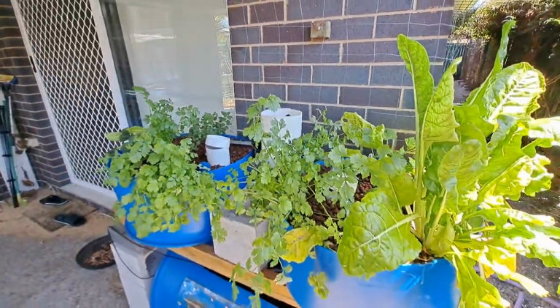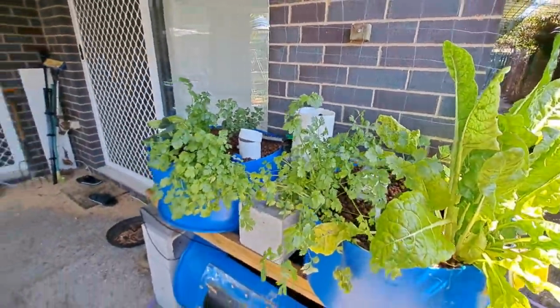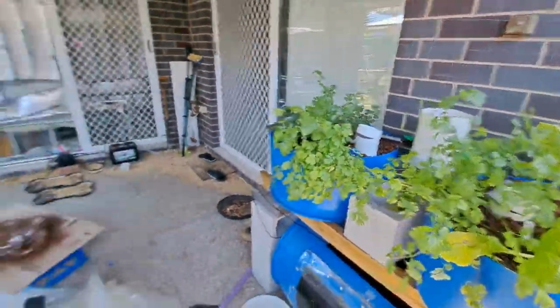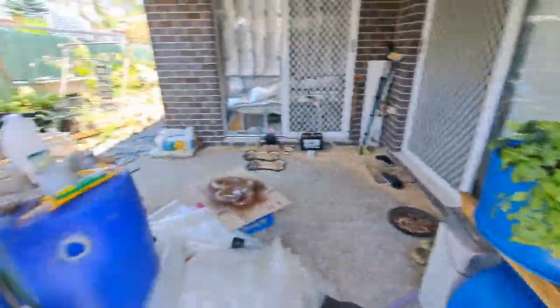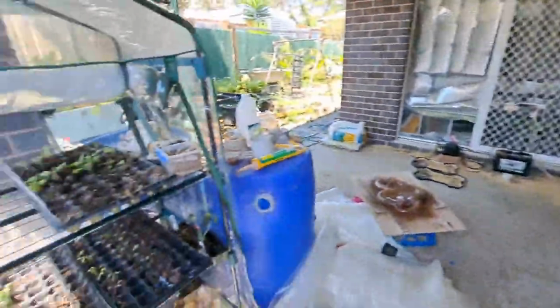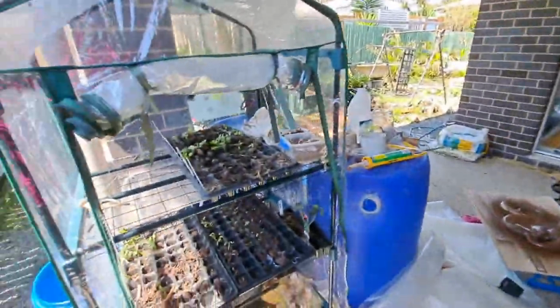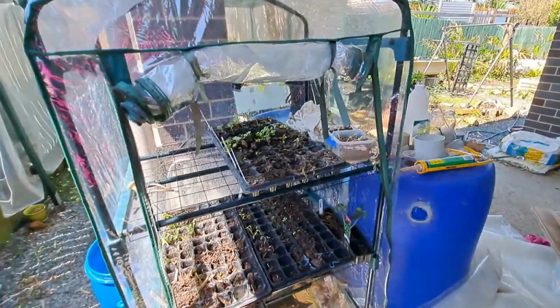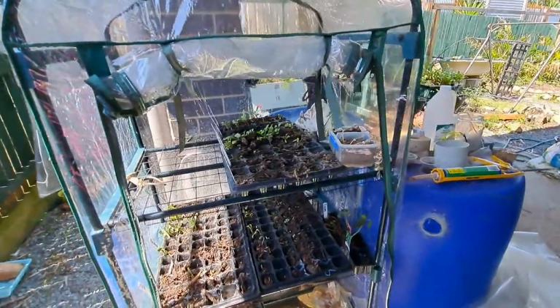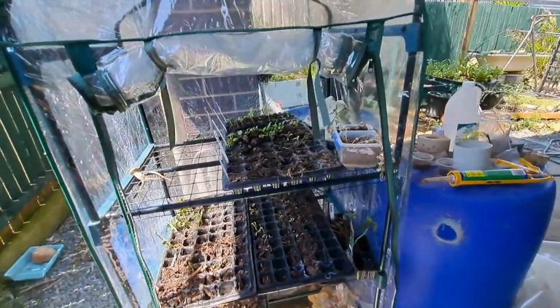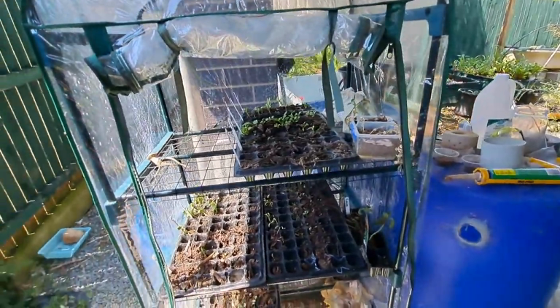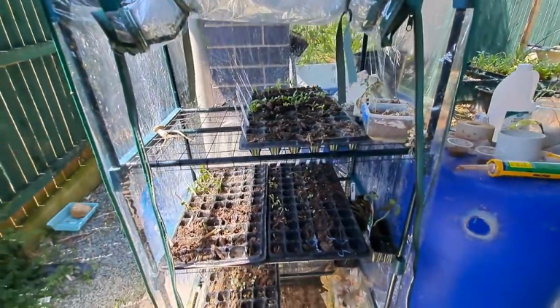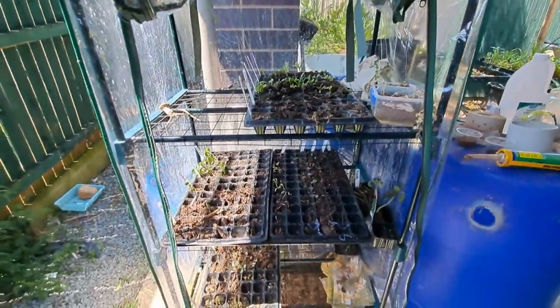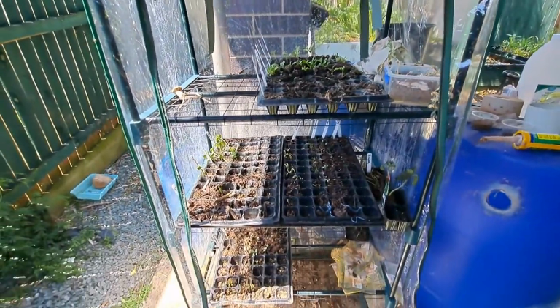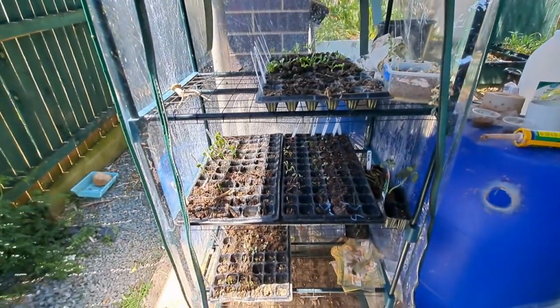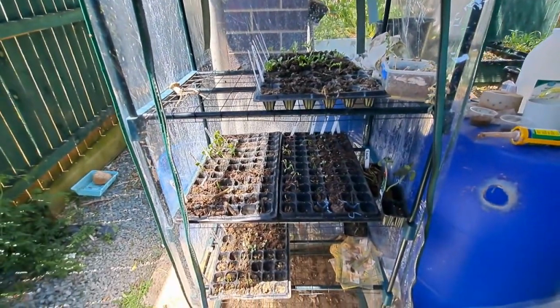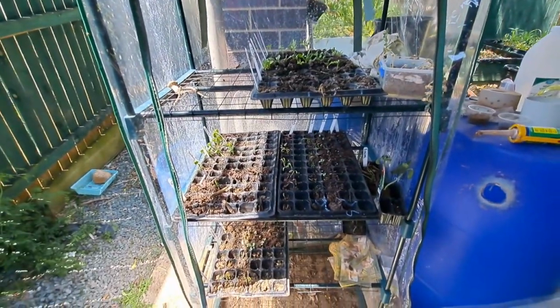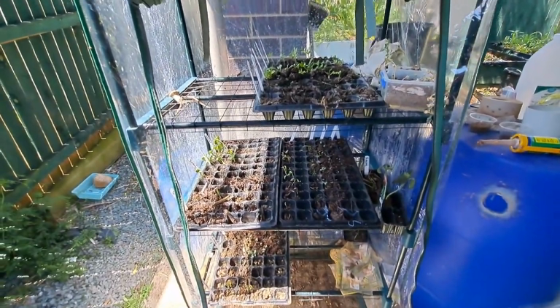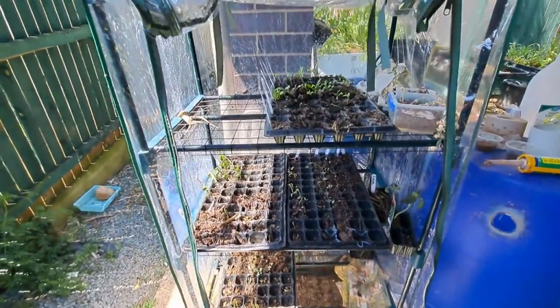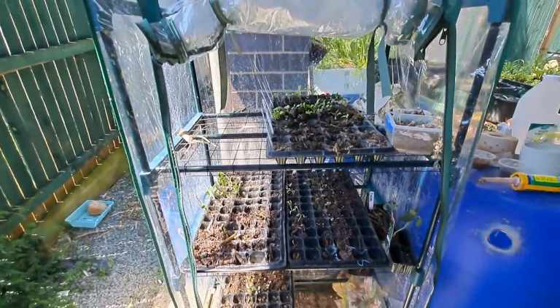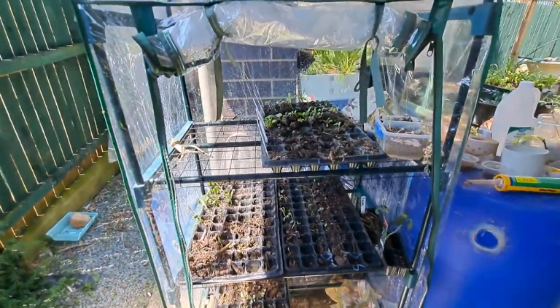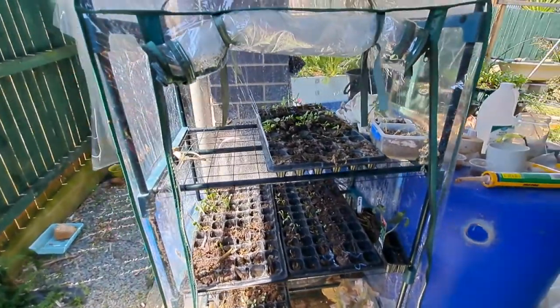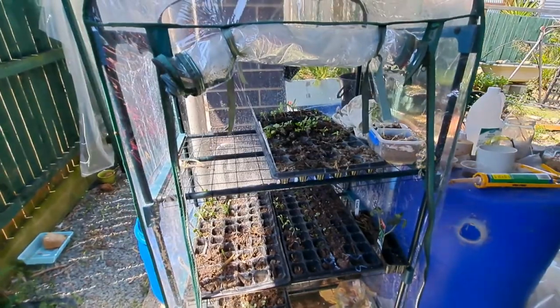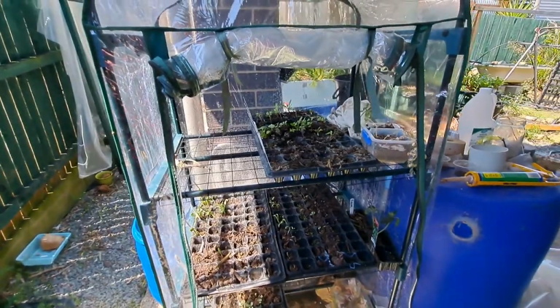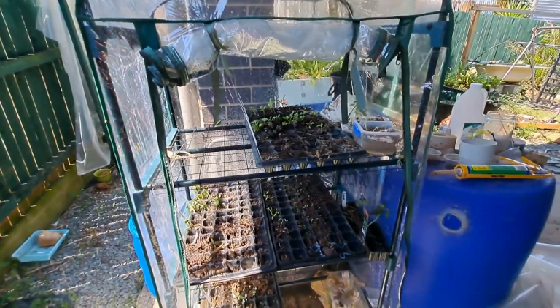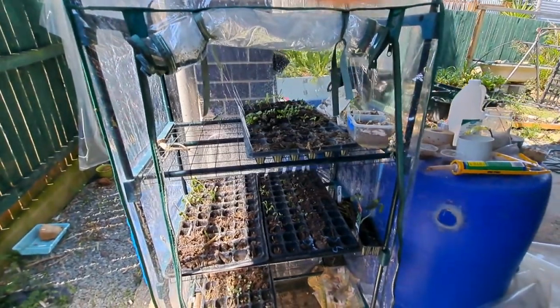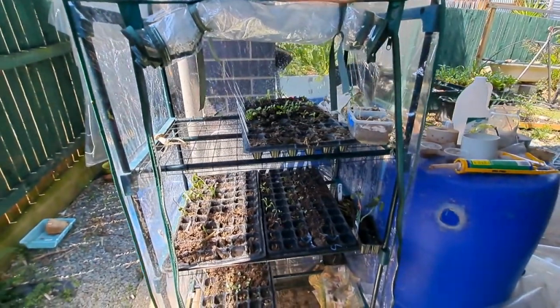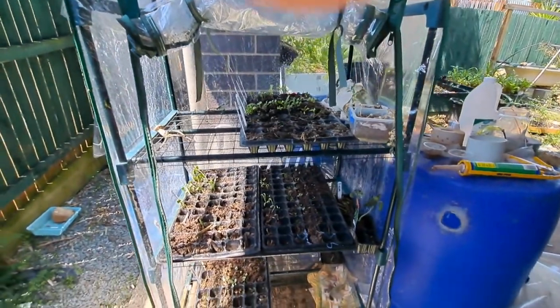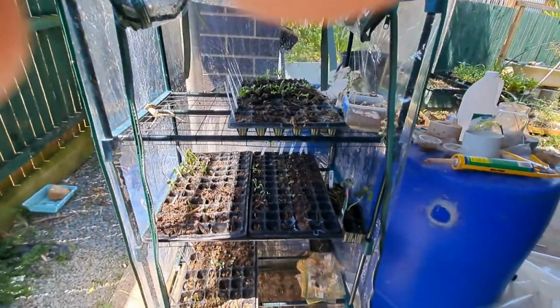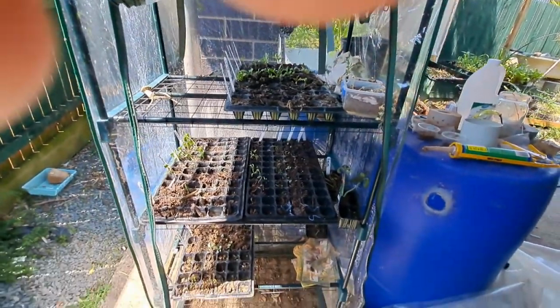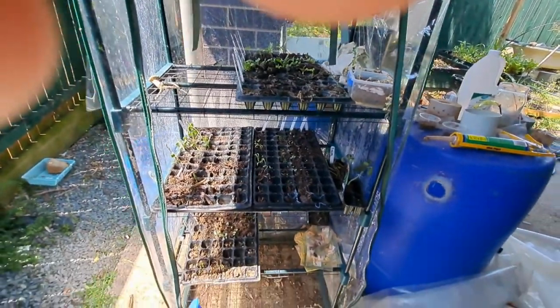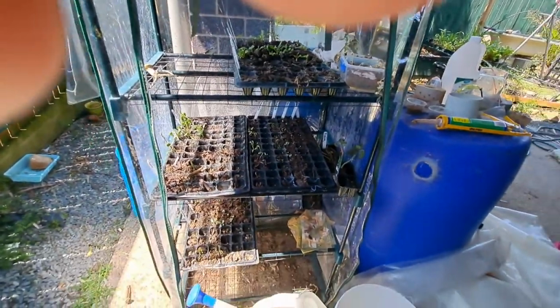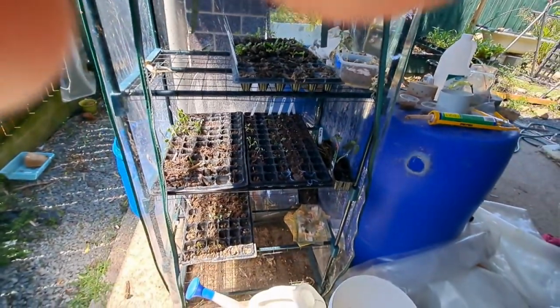Just to show you how I have all of my seedlings going — I've just taken a whole heap out of here and planted them in my bigger system, so I need to plant some more seeds over here too.